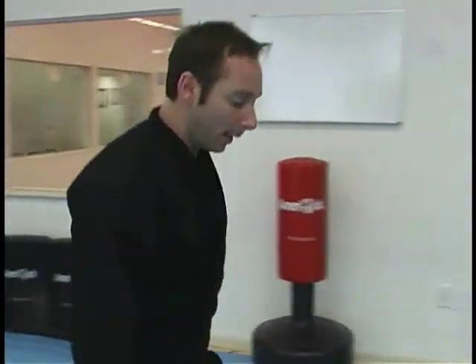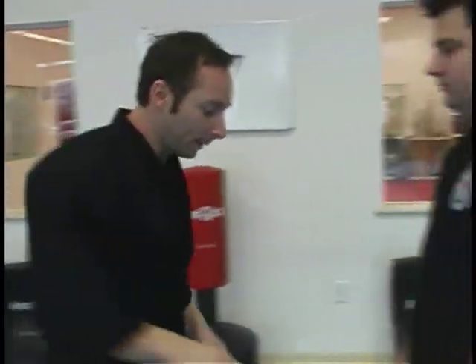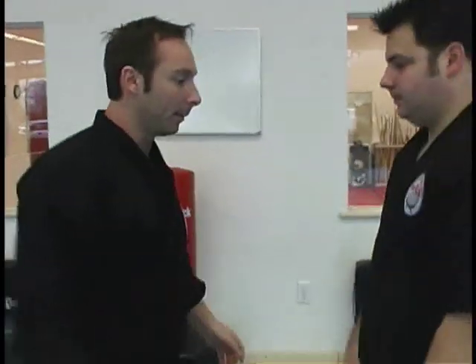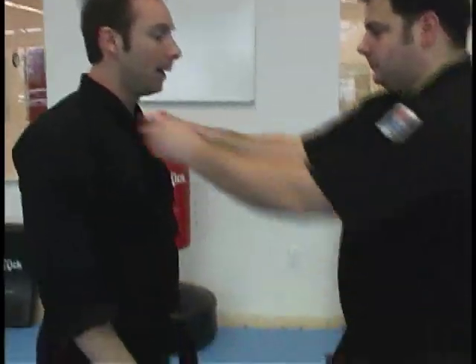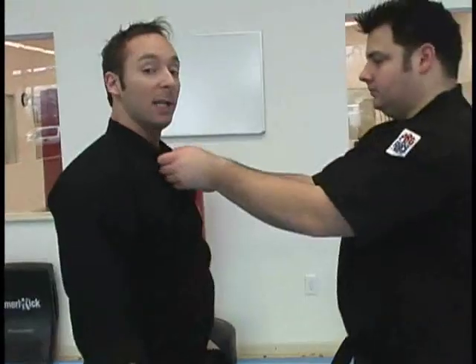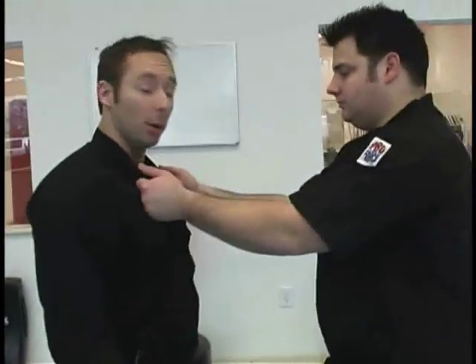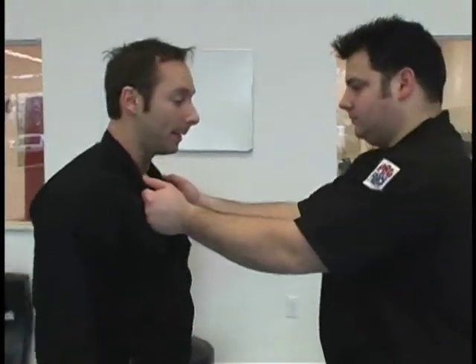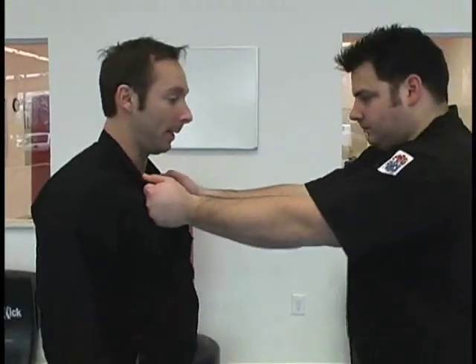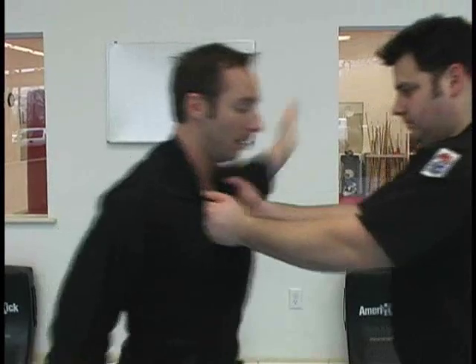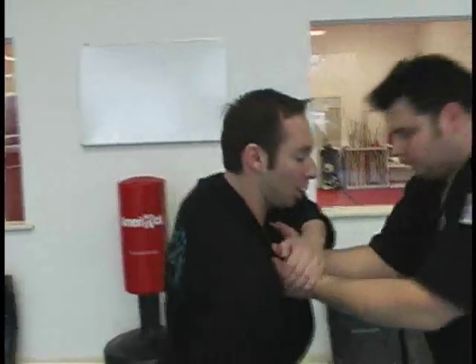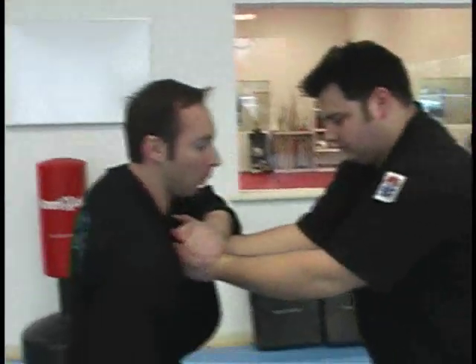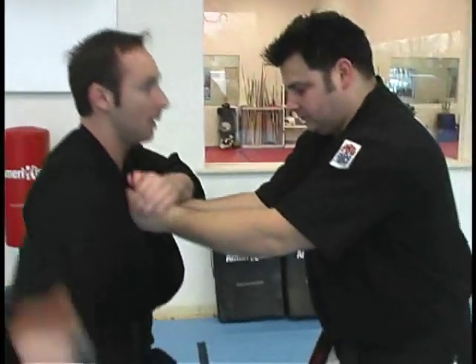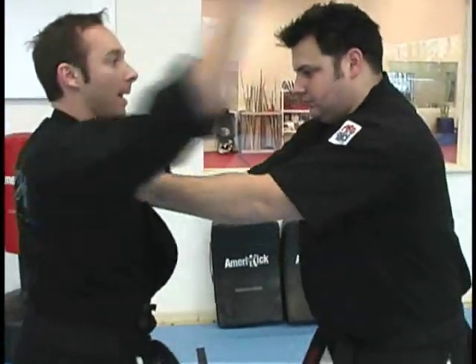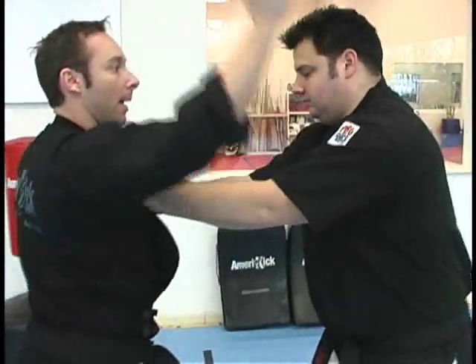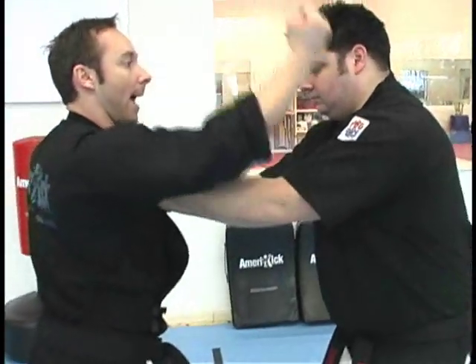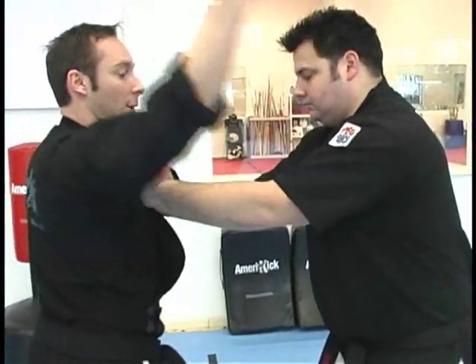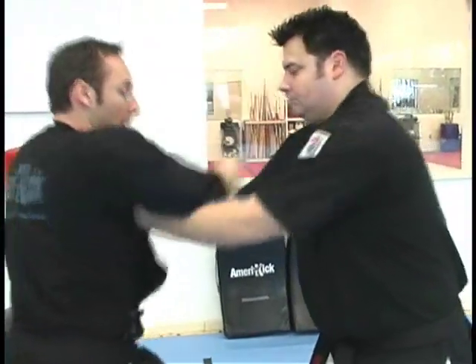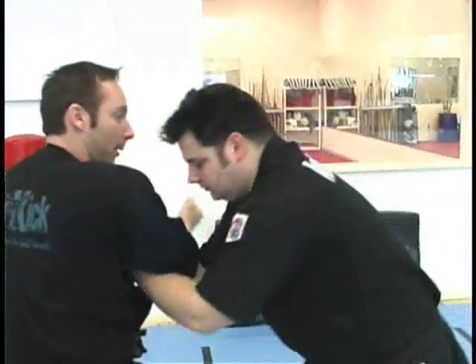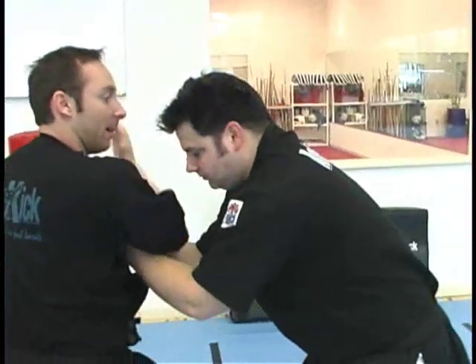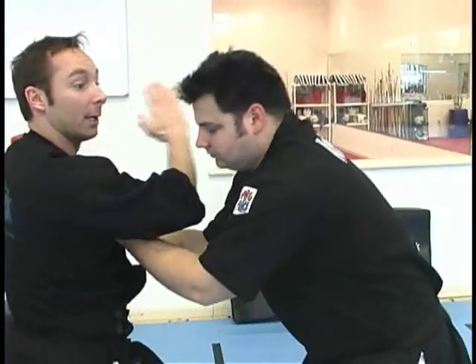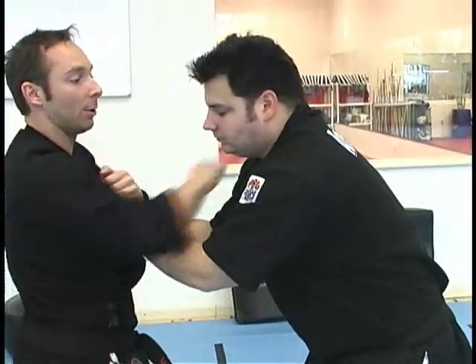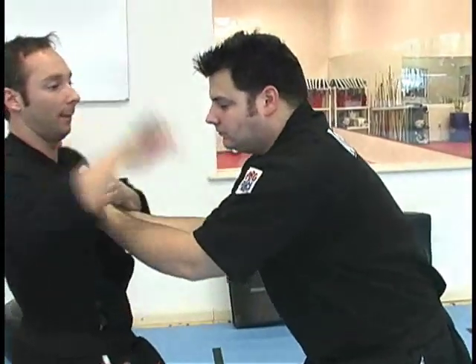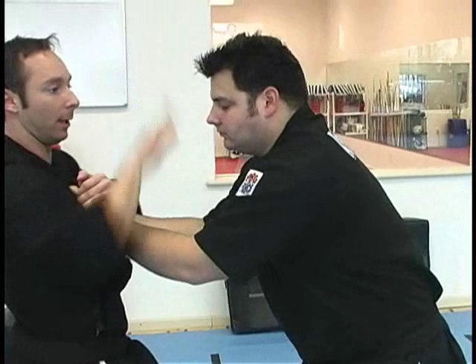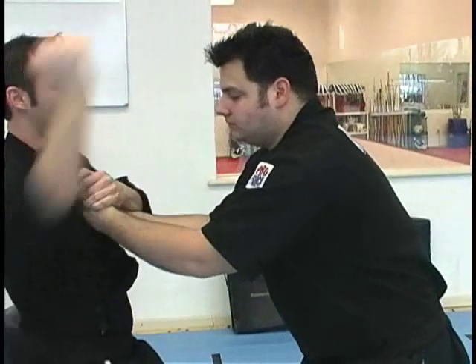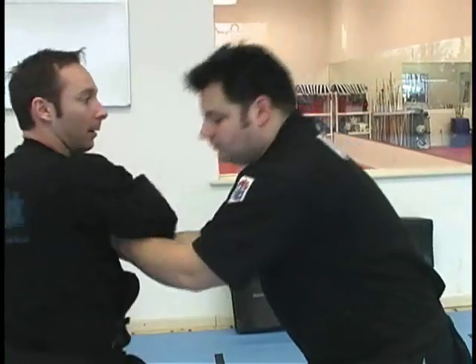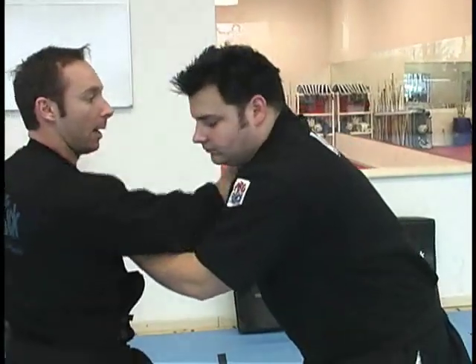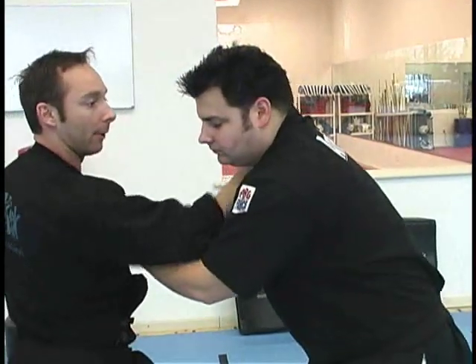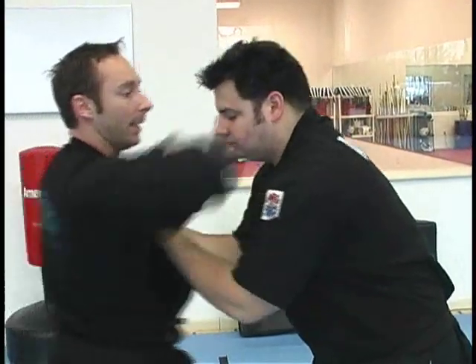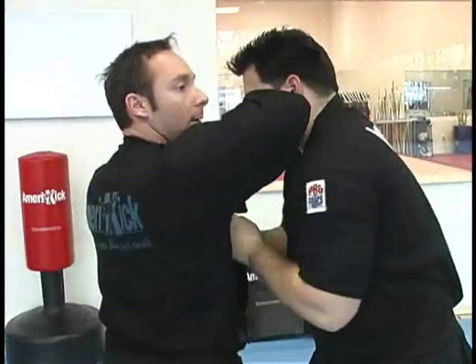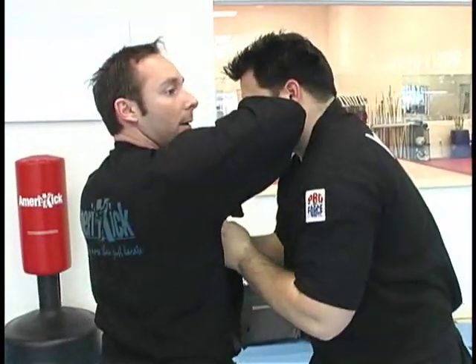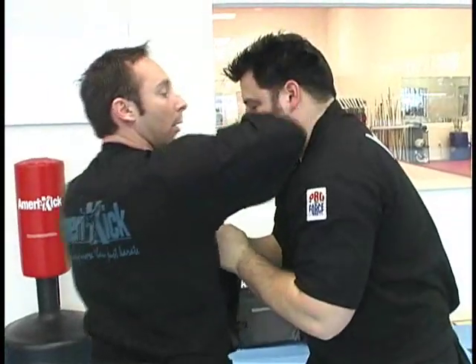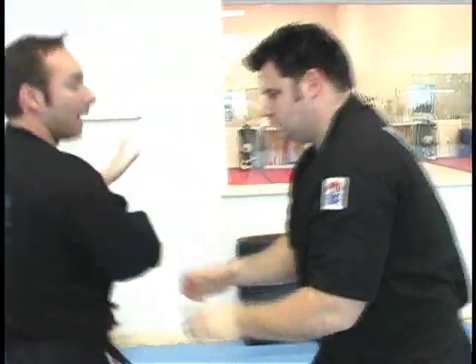And again — as he pulls me, I step in, strike one, hammer two. Here's my figure eight motion, figure eight motion right here. And right into the elbow, guard out.